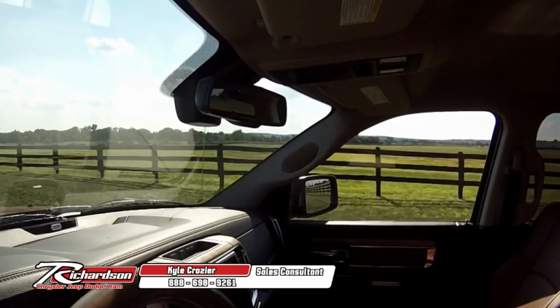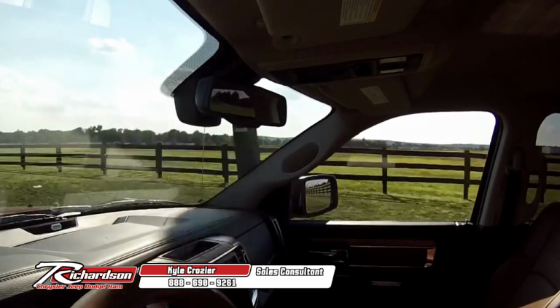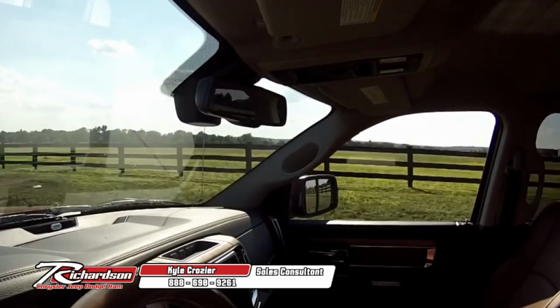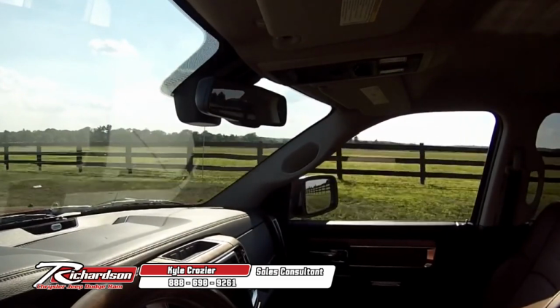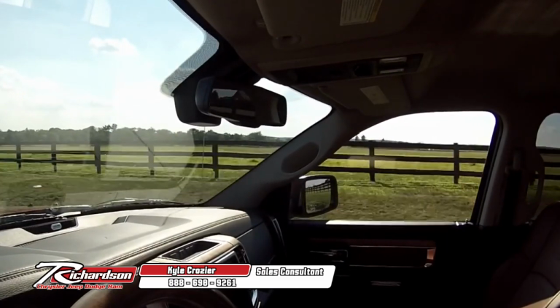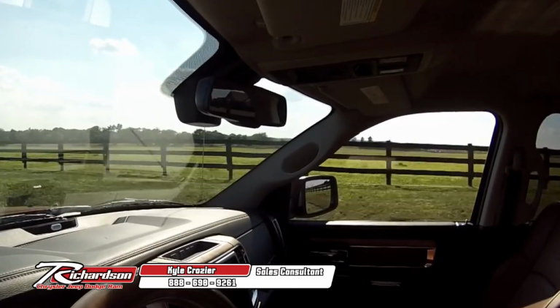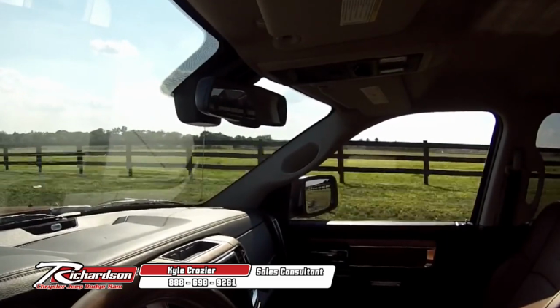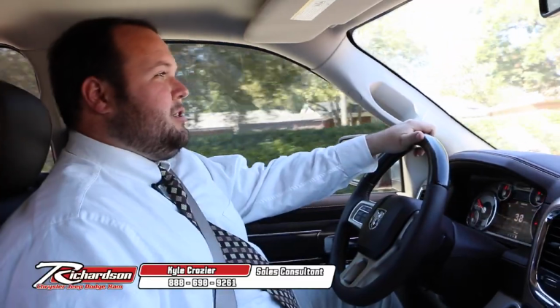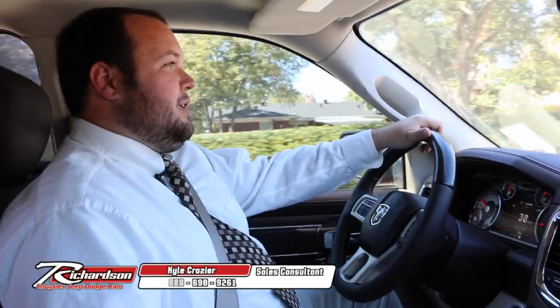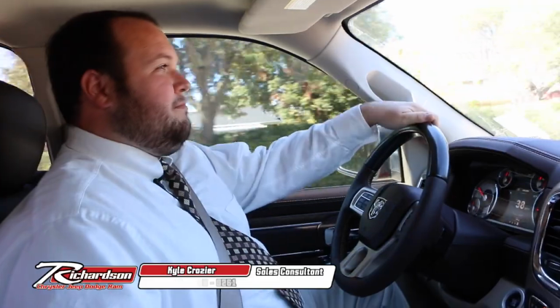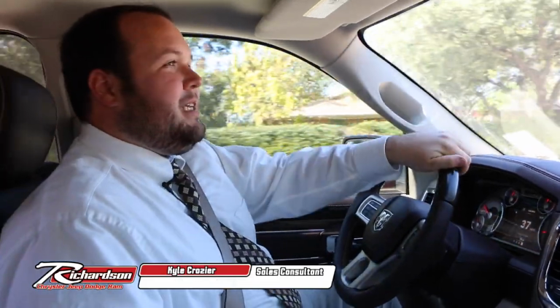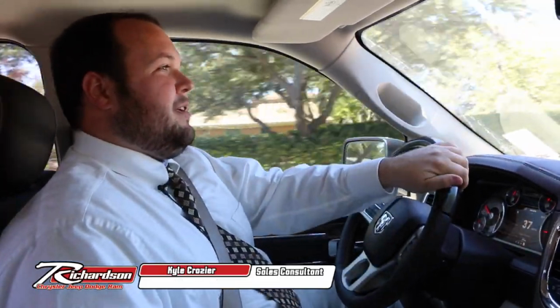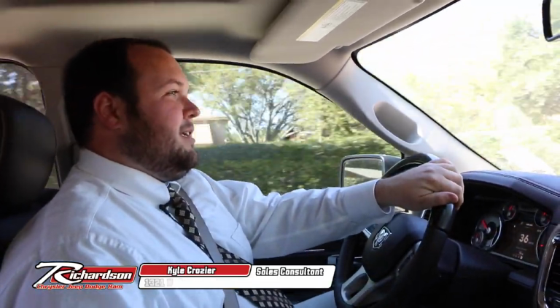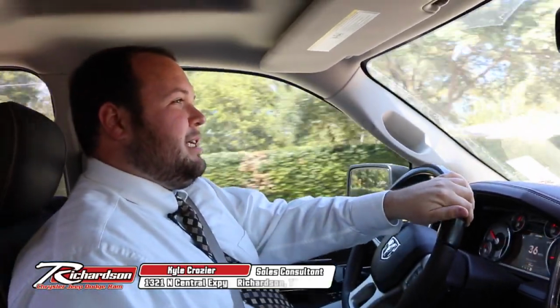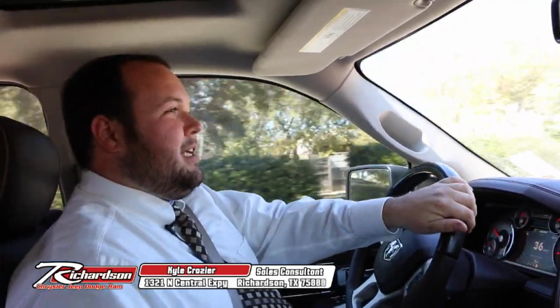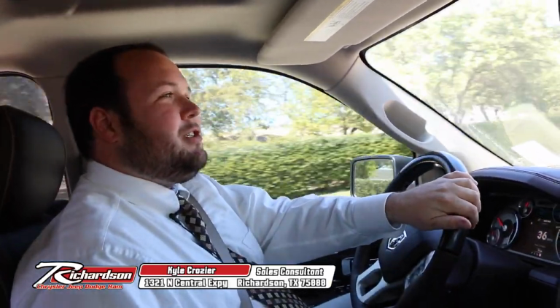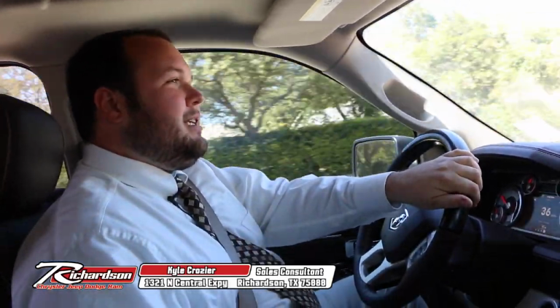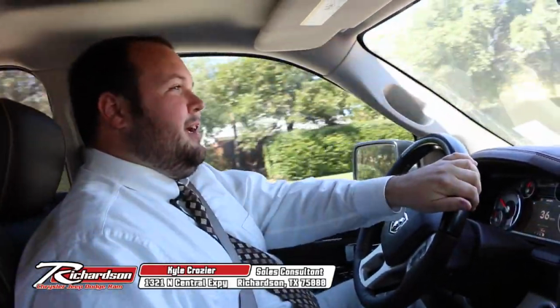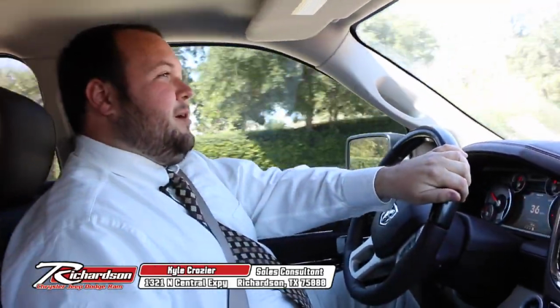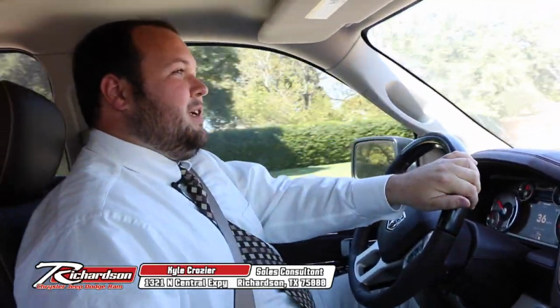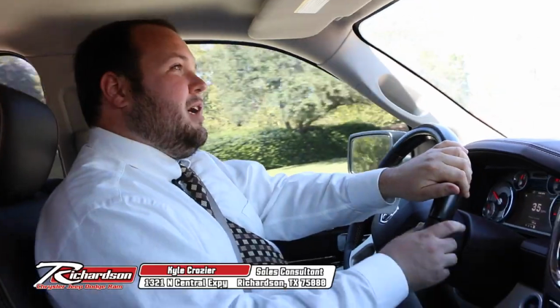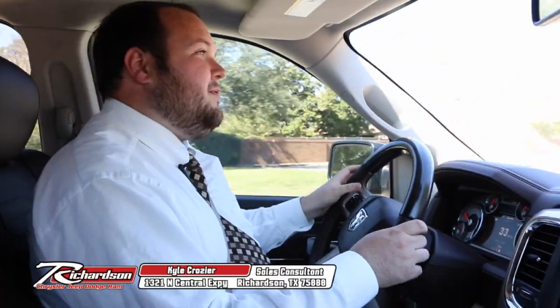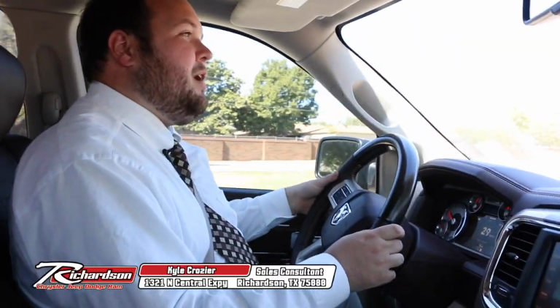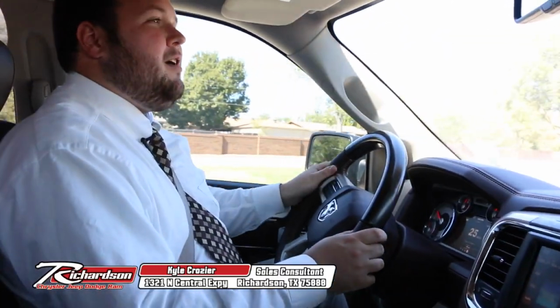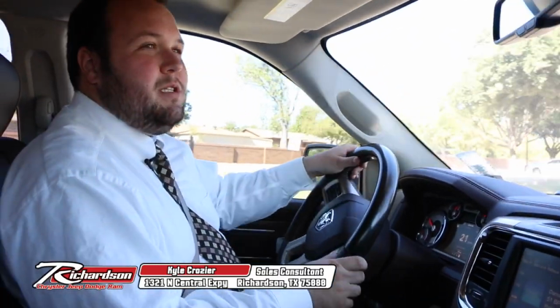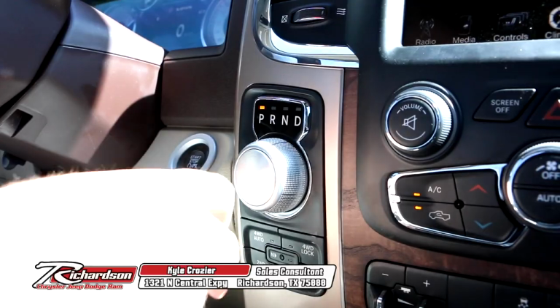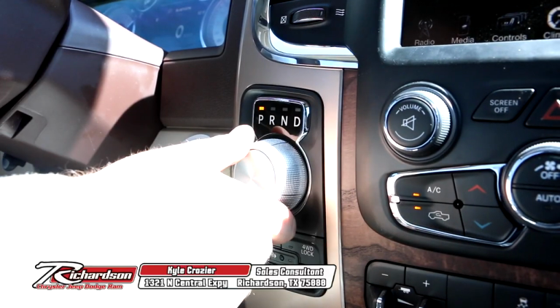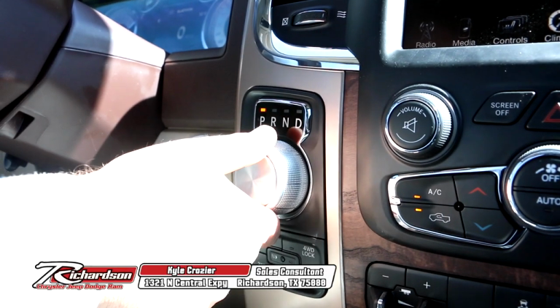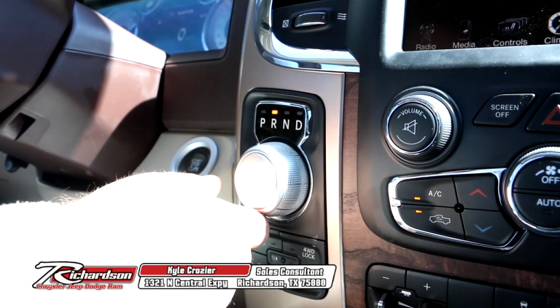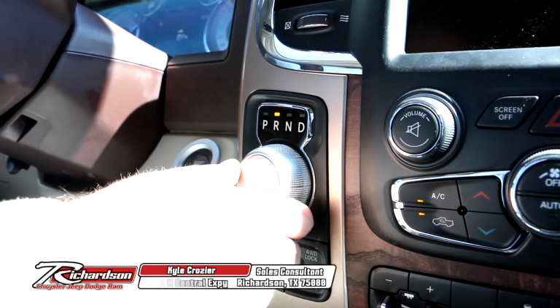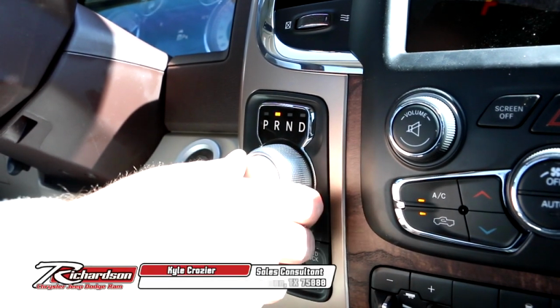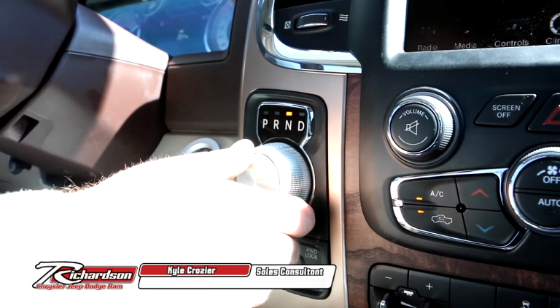Overall, personally and consumer-wise, this just beats out everything. It can take the King Ranch on head-to-head and come out the victor. It's got a lot of great different options in it, down to the rotary shift for the gear shift.